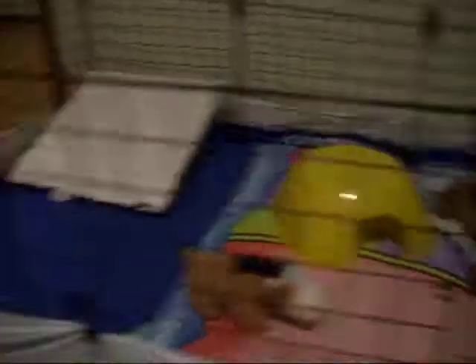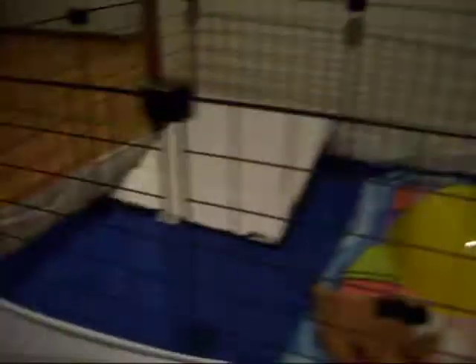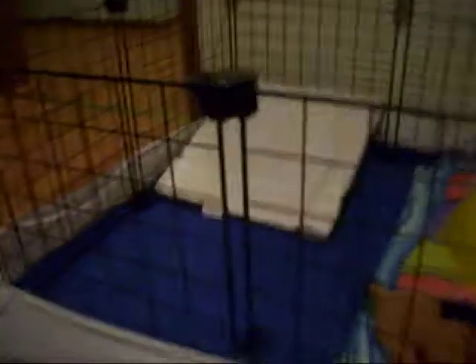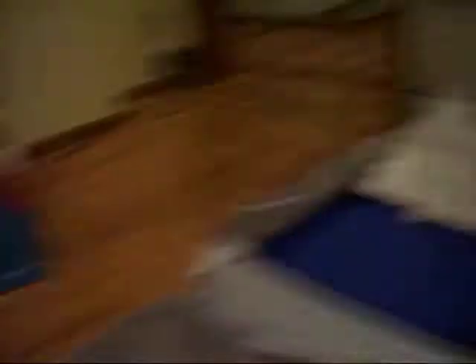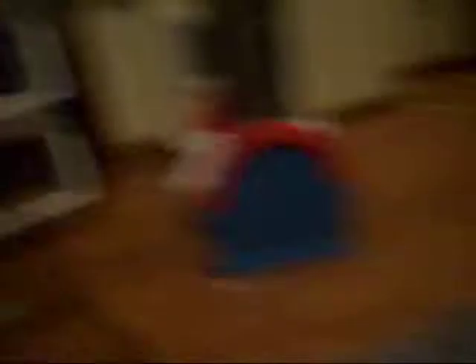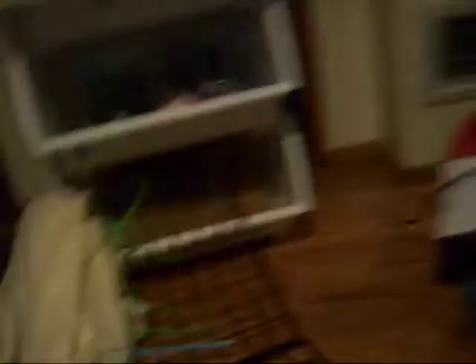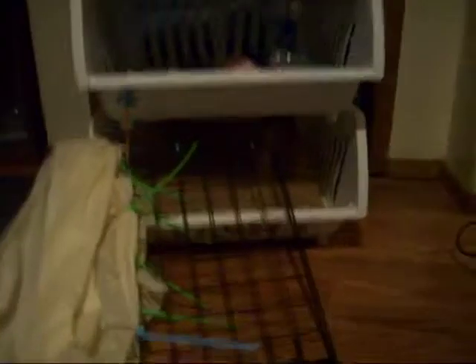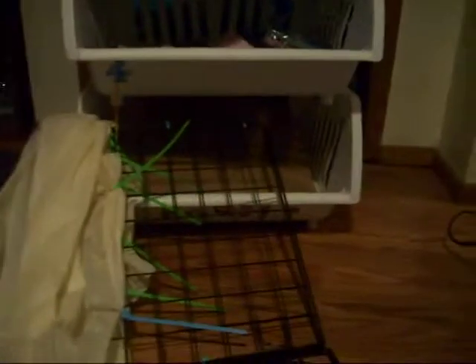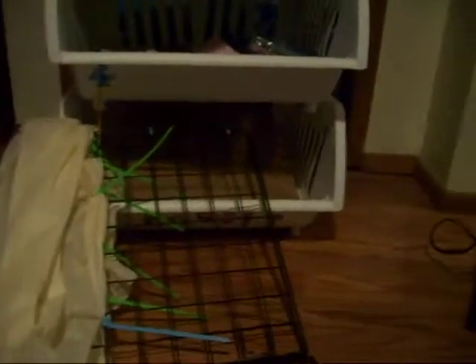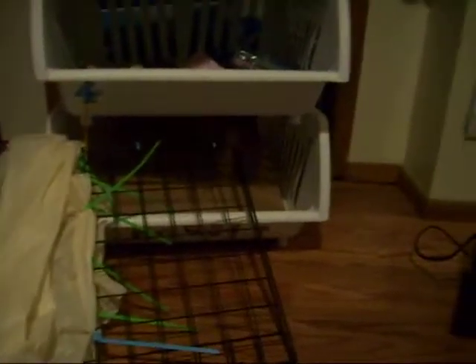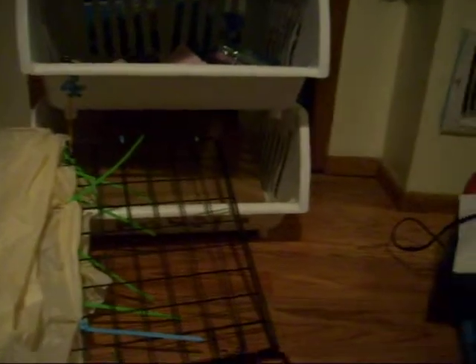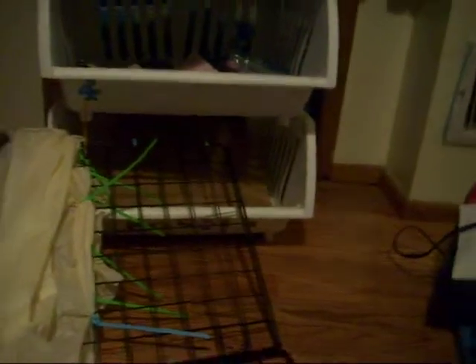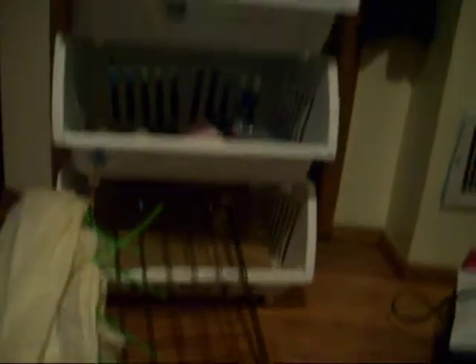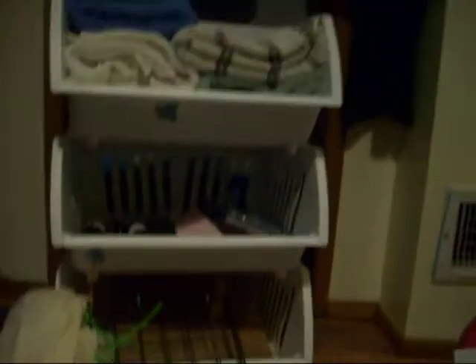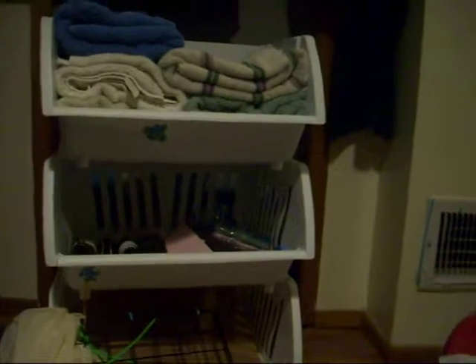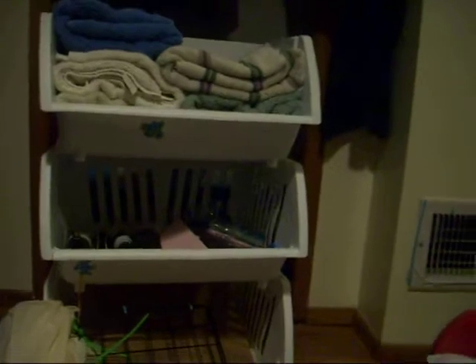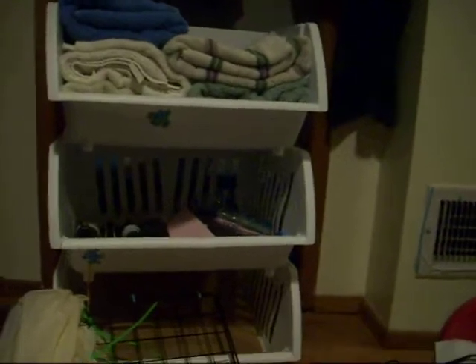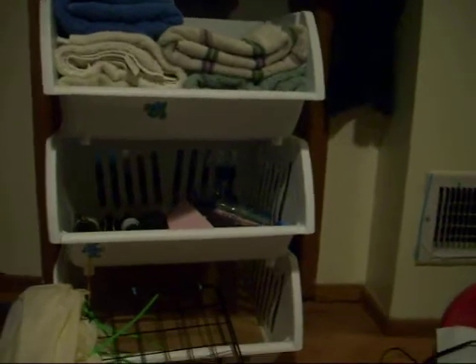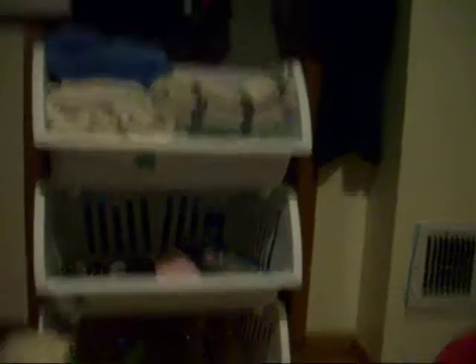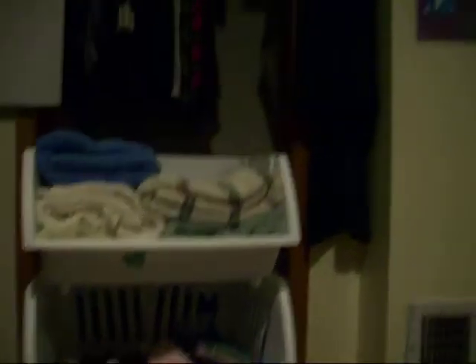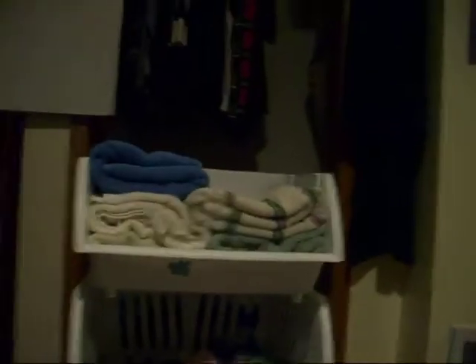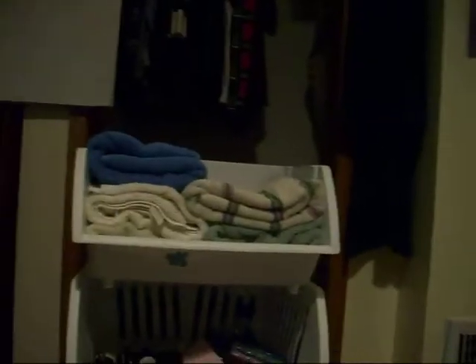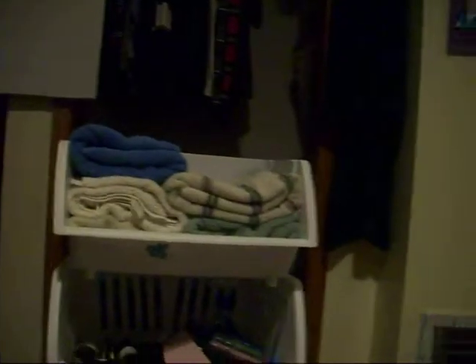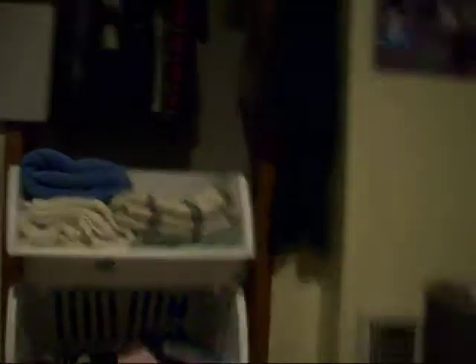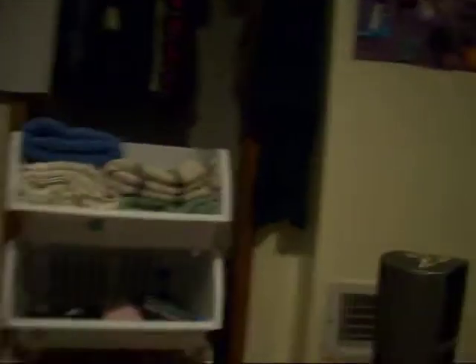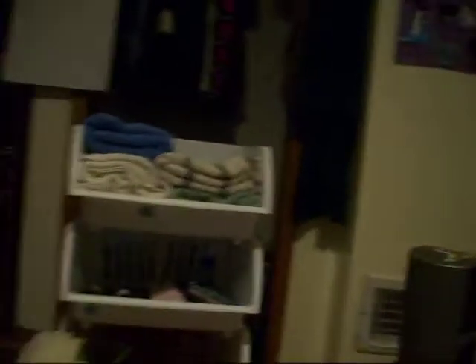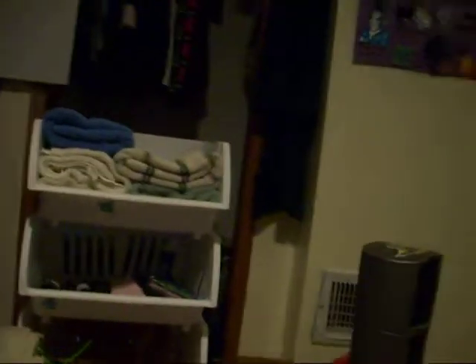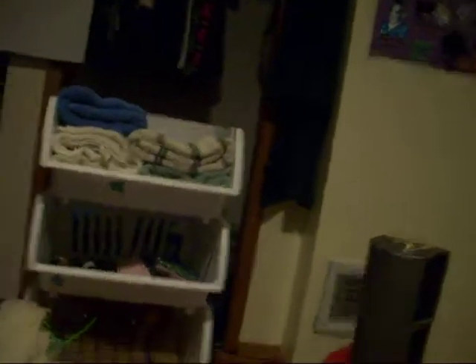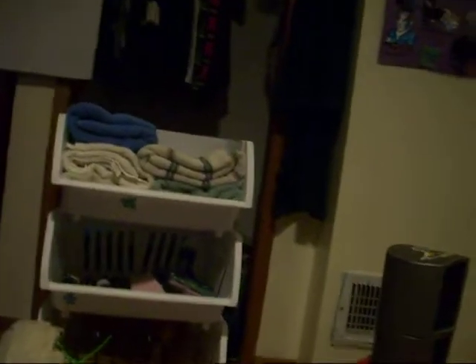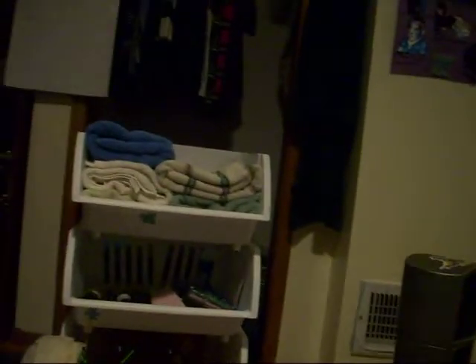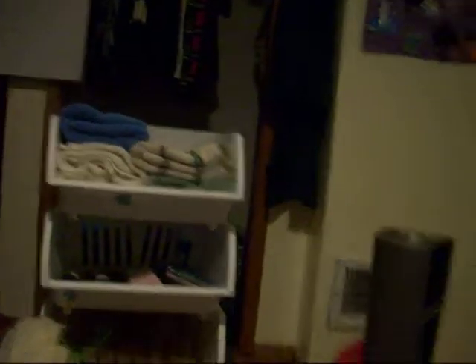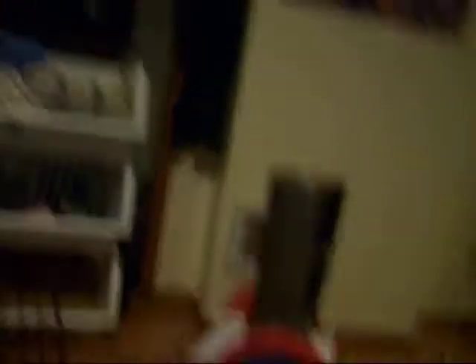I want to show you my storage area. I have shower curtain and cardboard in the bottom, supplies in the middle, and towels and fleece on the top.